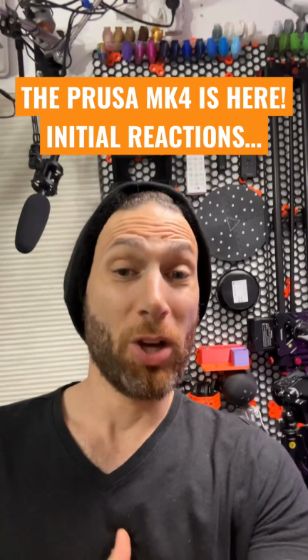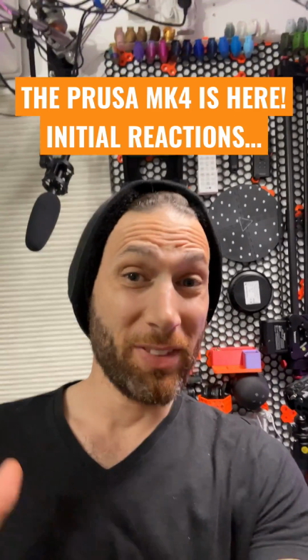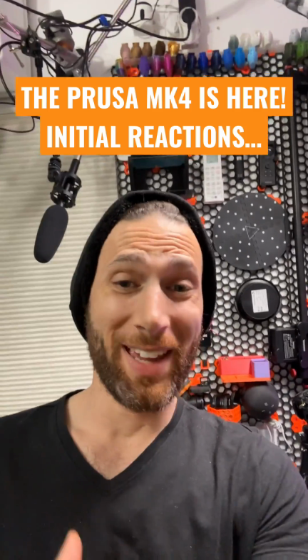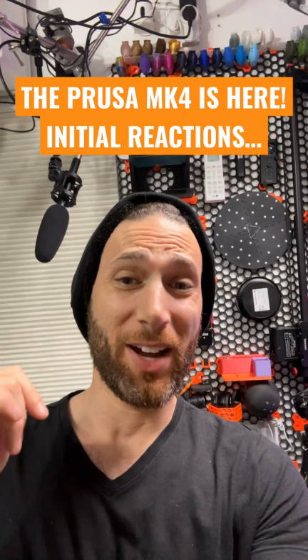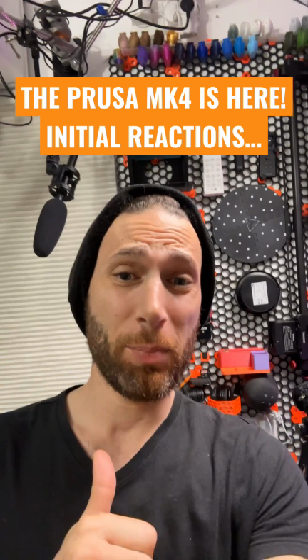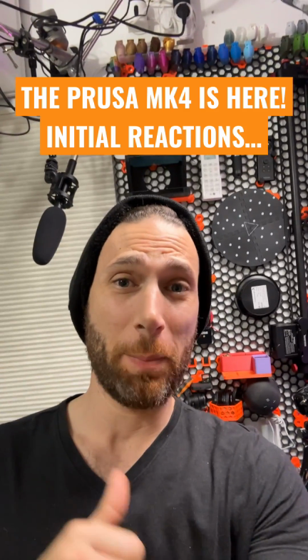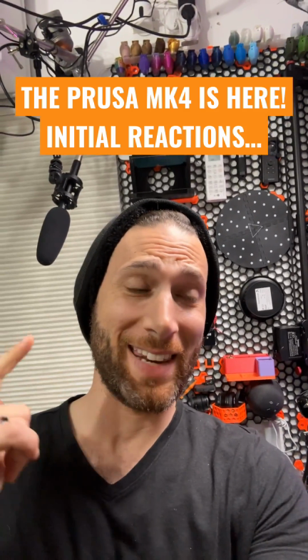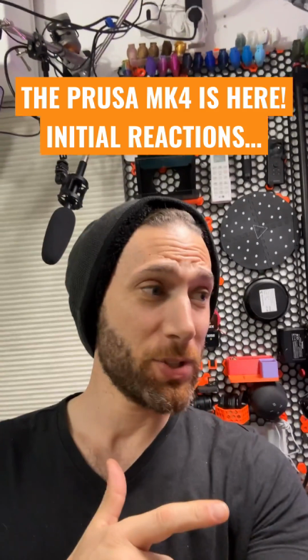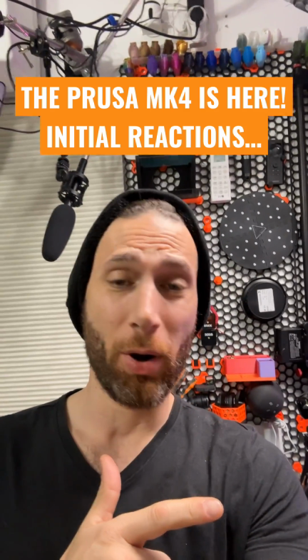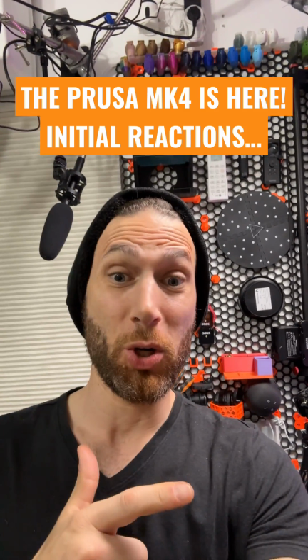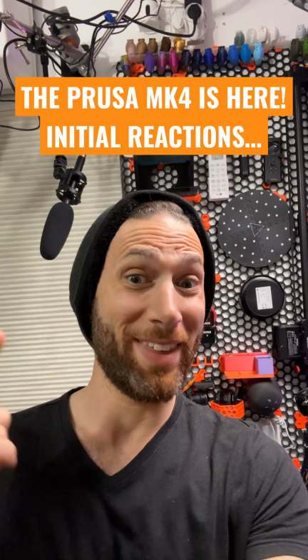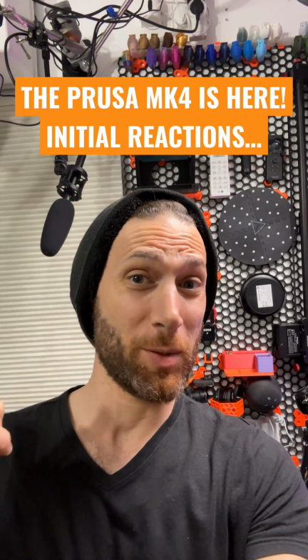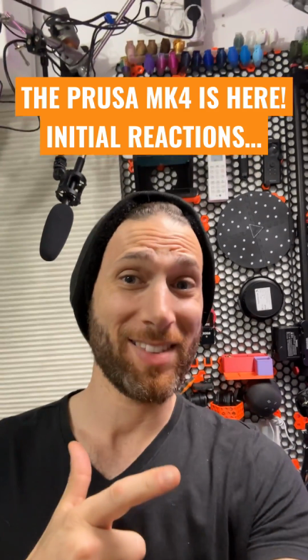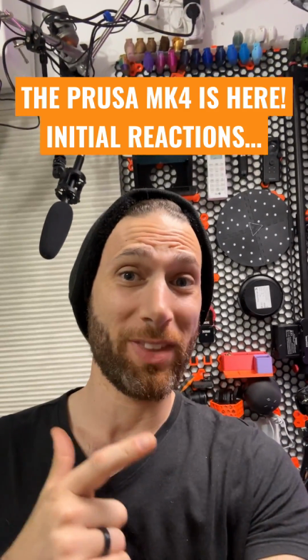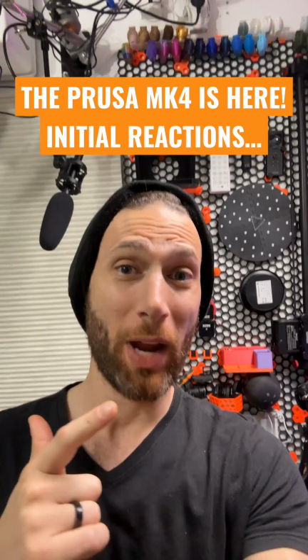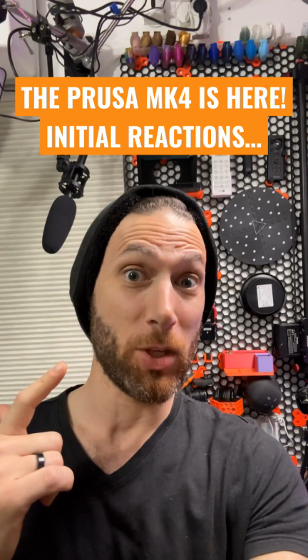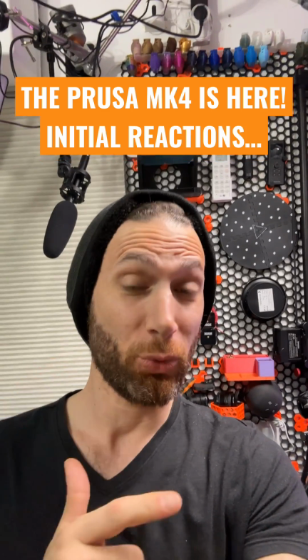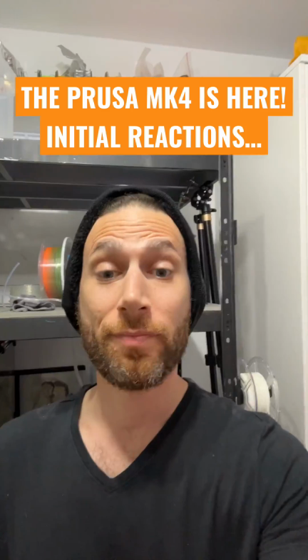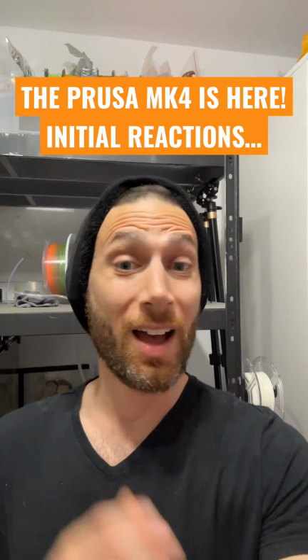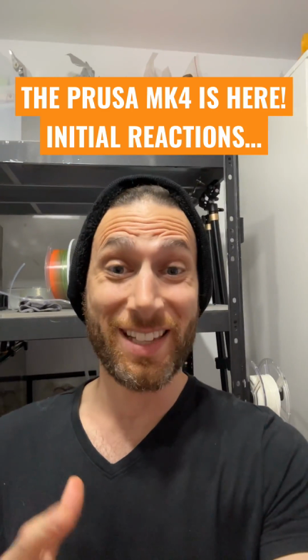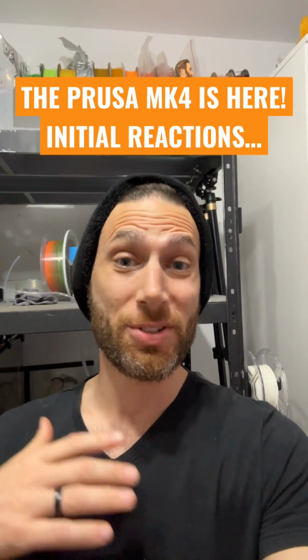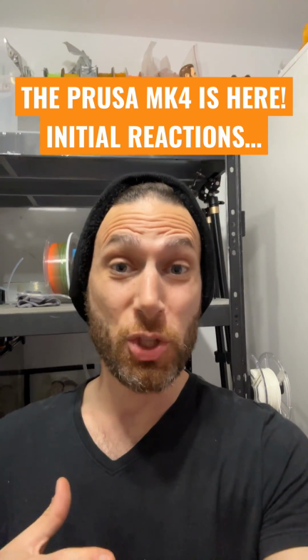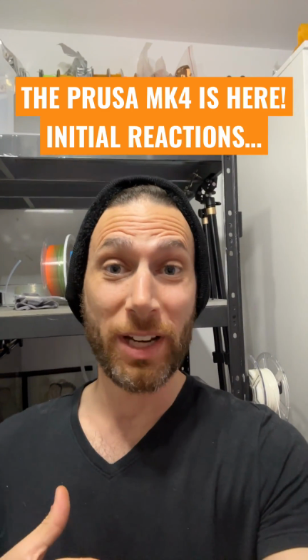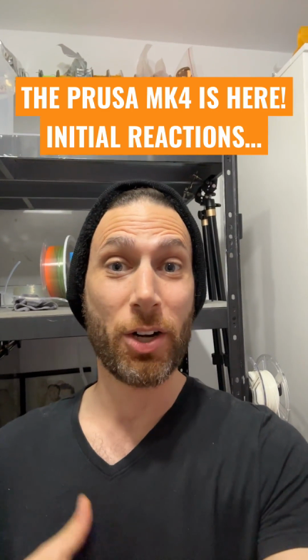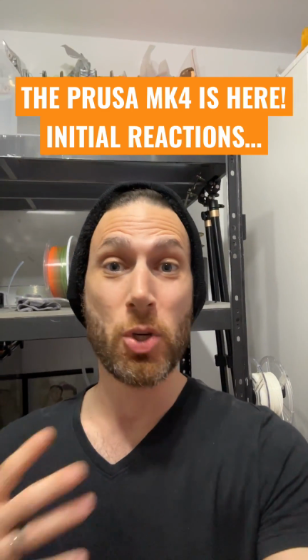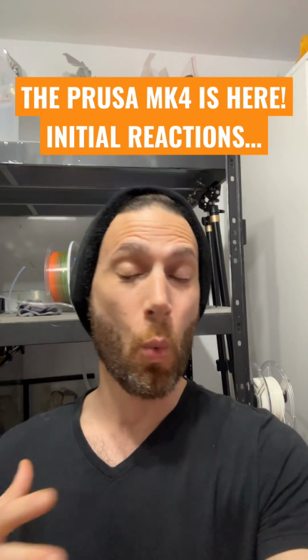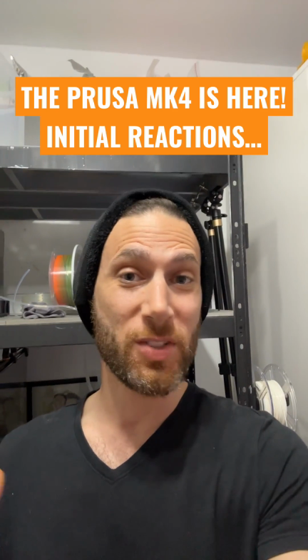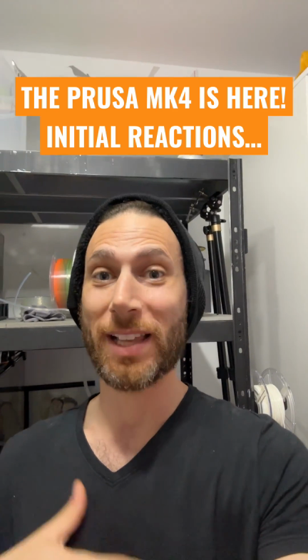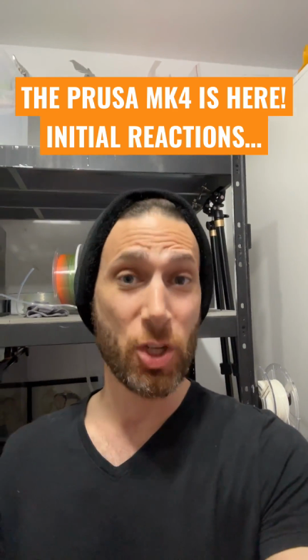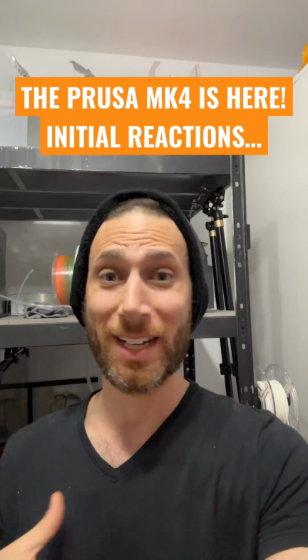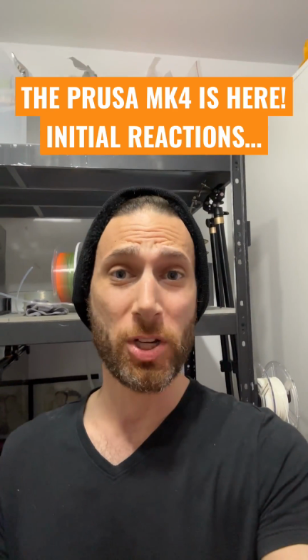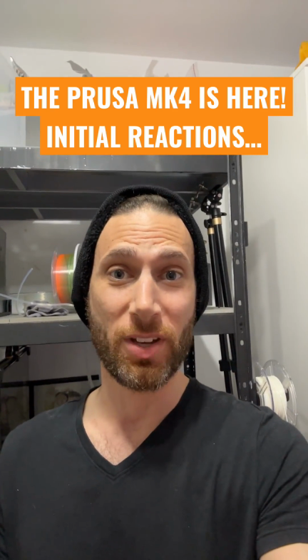Just off the top of my head, they've got input shaping, 90% of the parts are new, they surprised us with a new MMU3, obviously there's an extruder in there, some new wireless functionality, a touchscreen, and a whole bunch of other stuff.